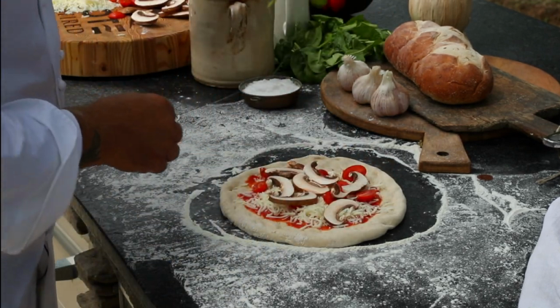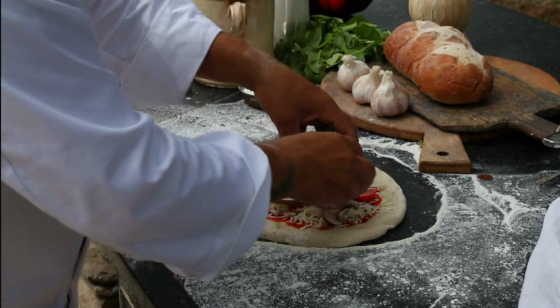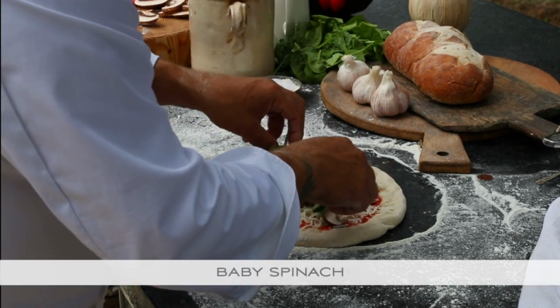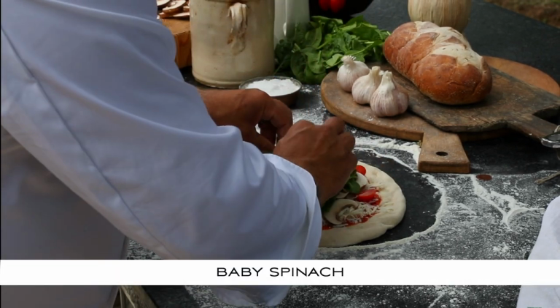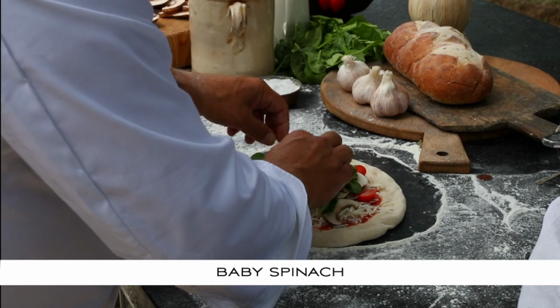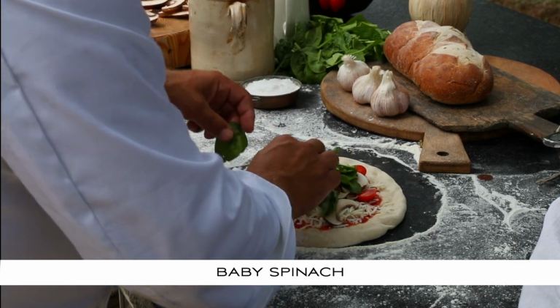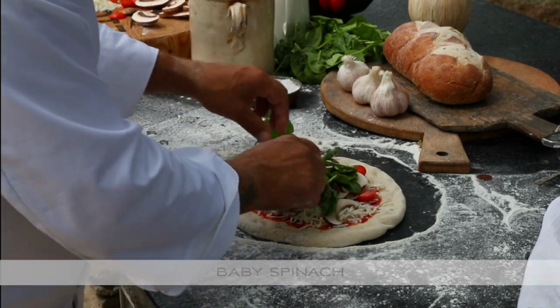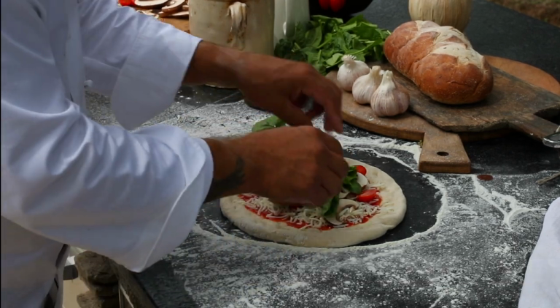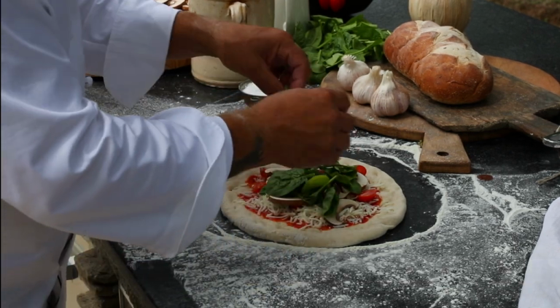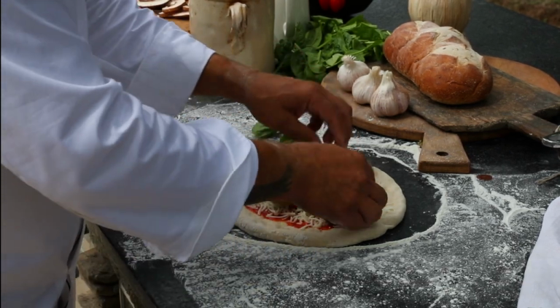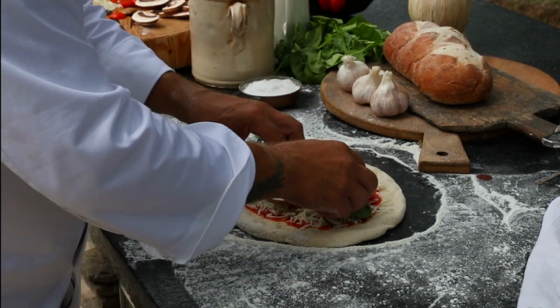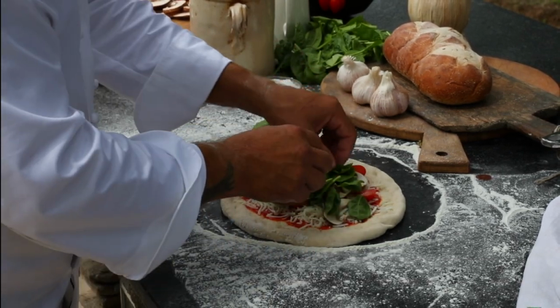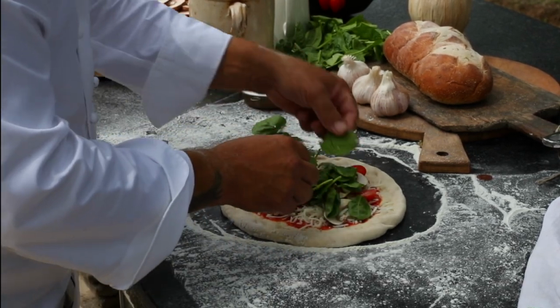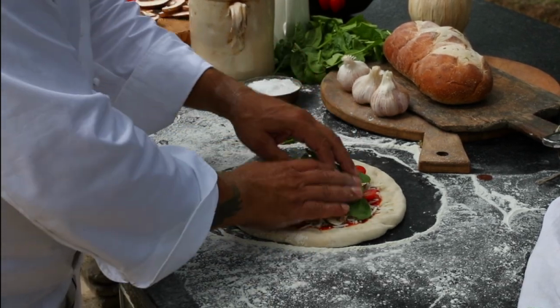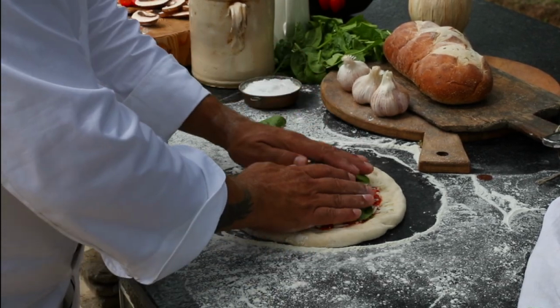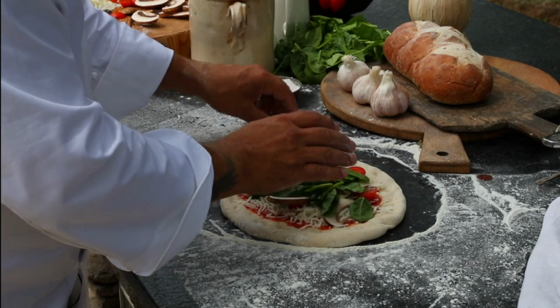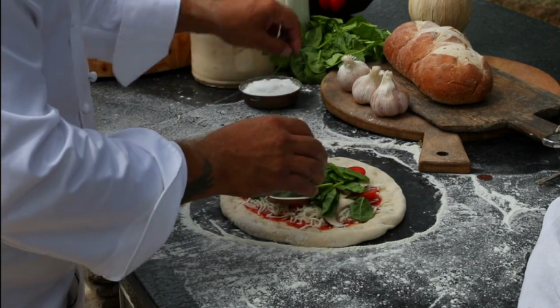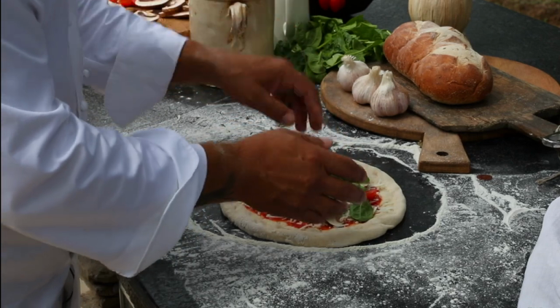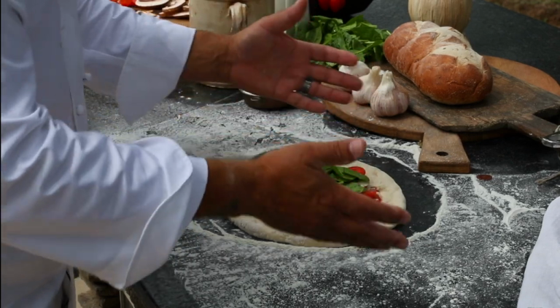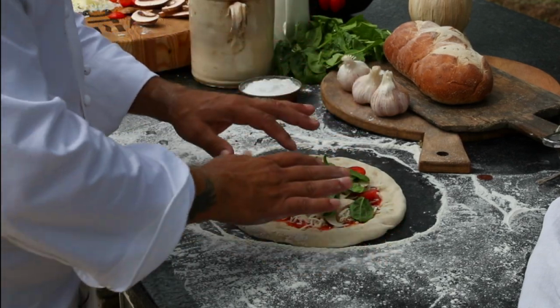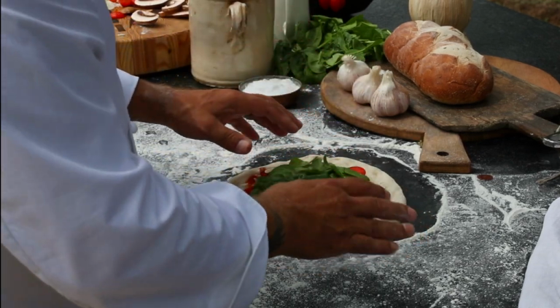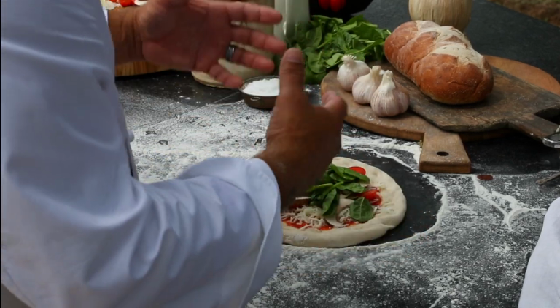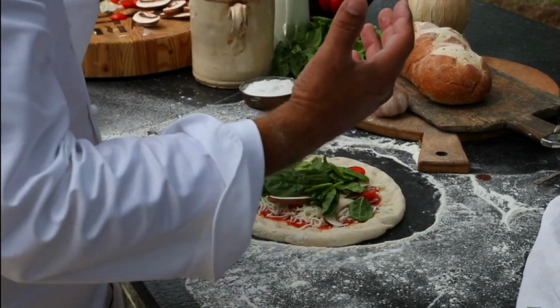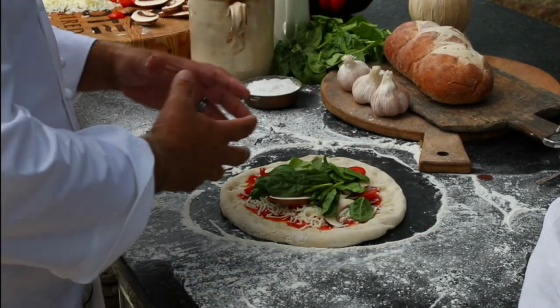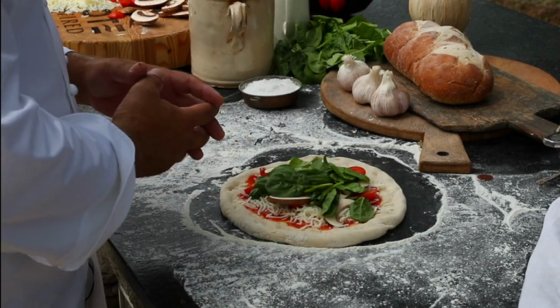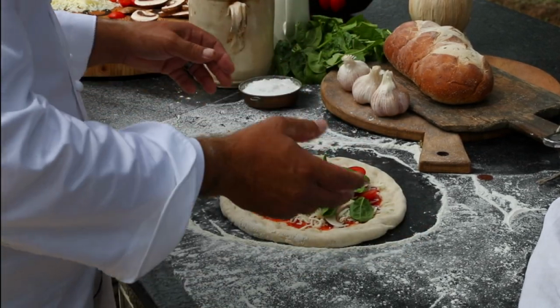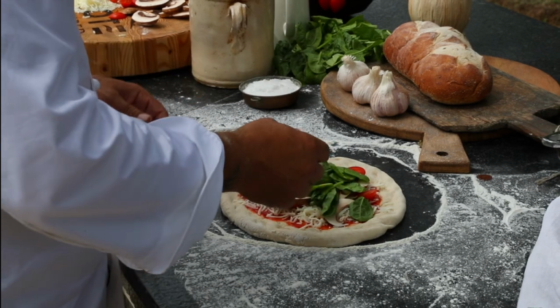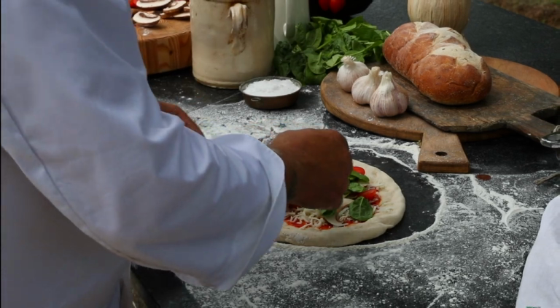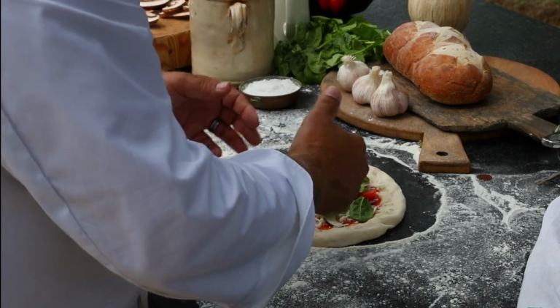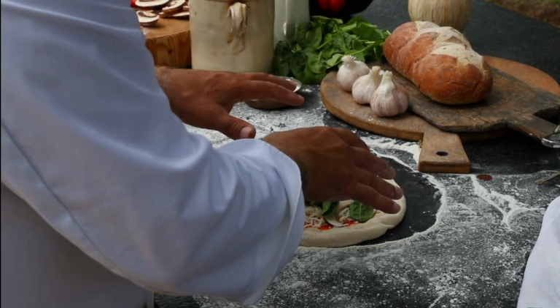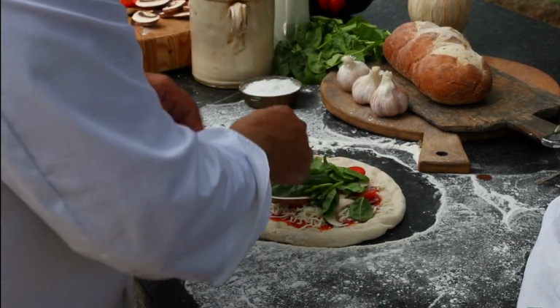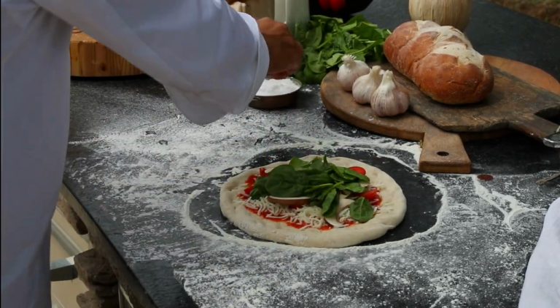Got some spinach. Now the spinach you can be somewhat generous with, but just remember that there's a lot of liquid. That's enough — just a light coating. Normally if you're going to reduce it you'd have a bunch more, but you don't want too much liquid in there.